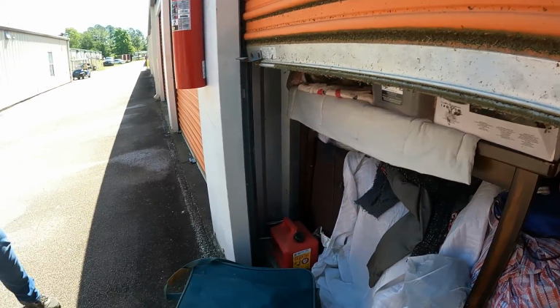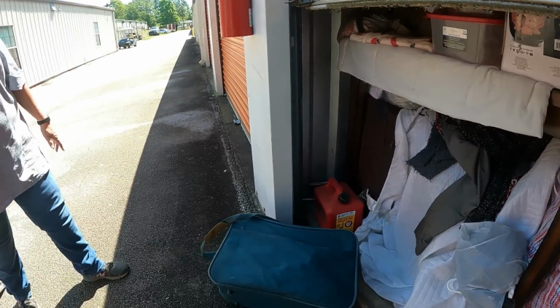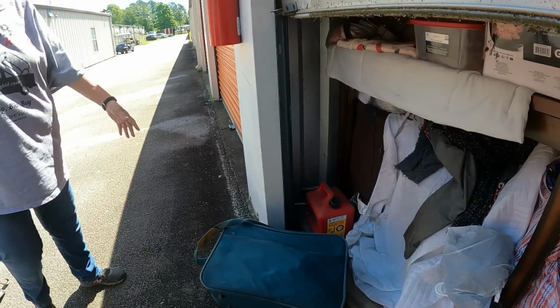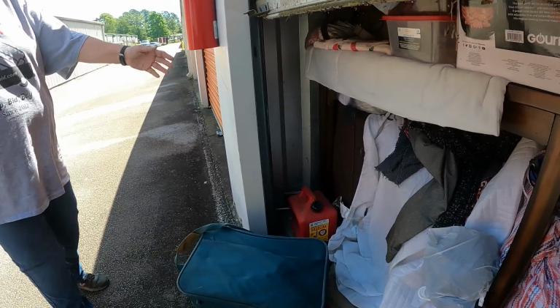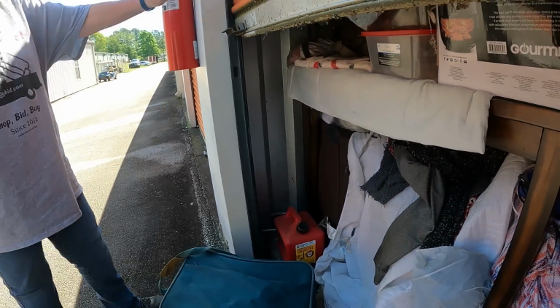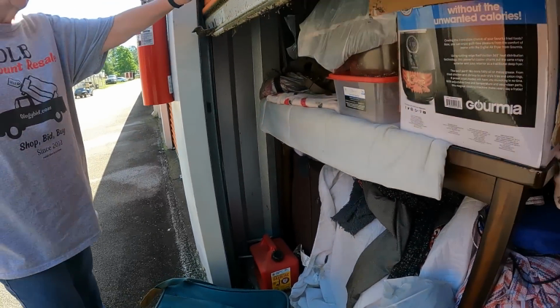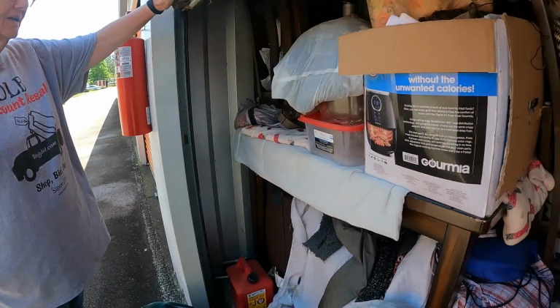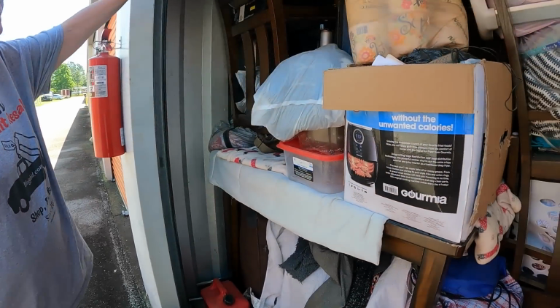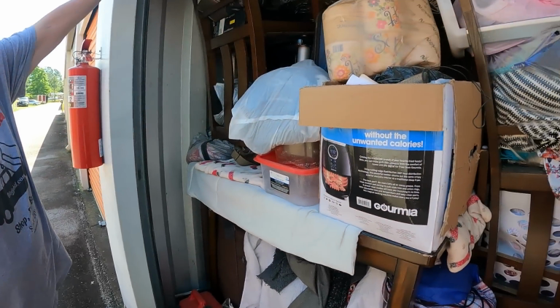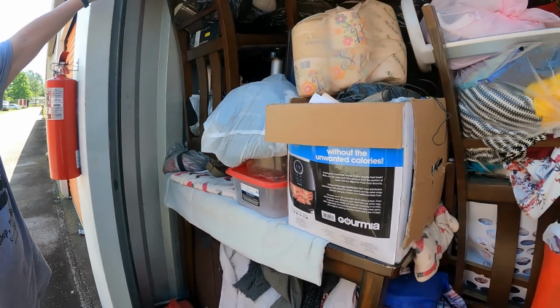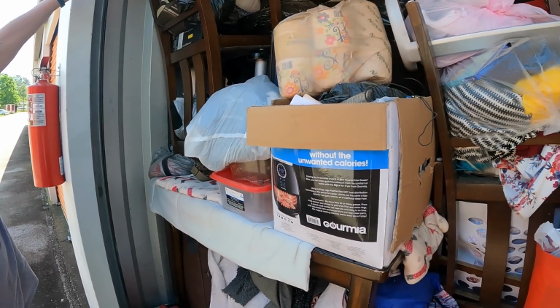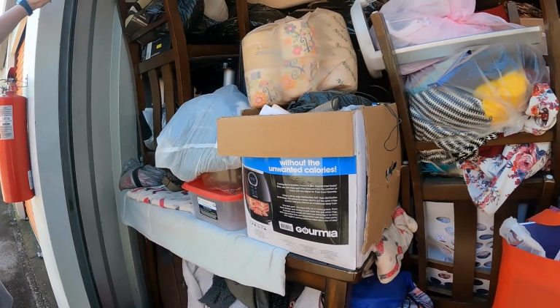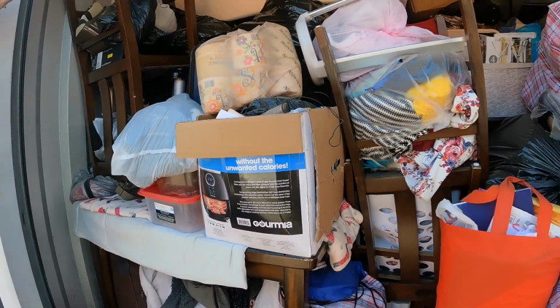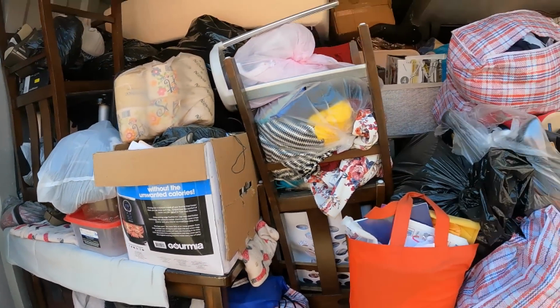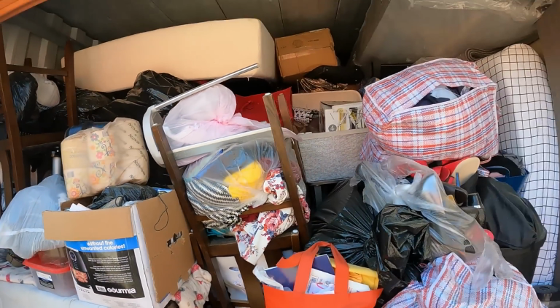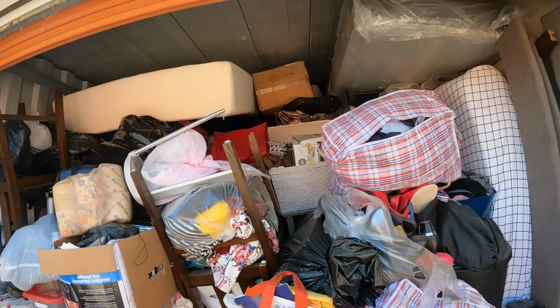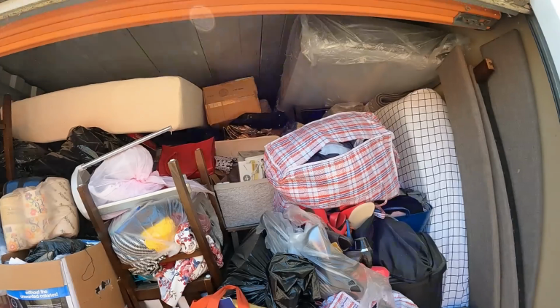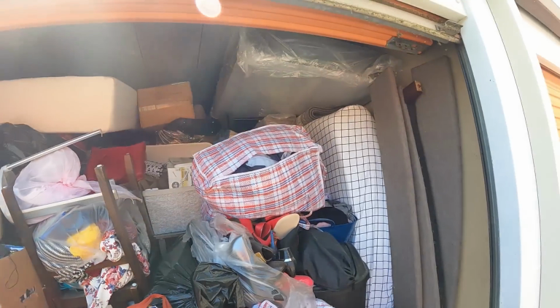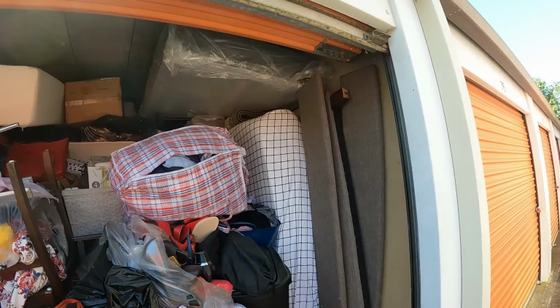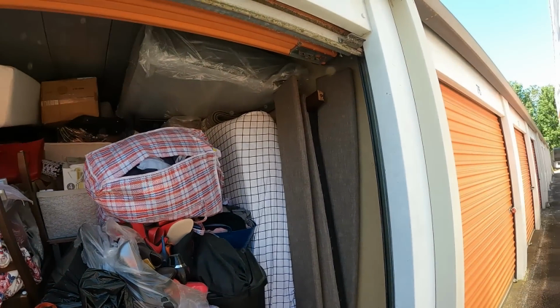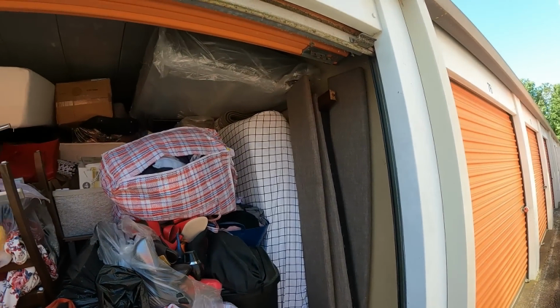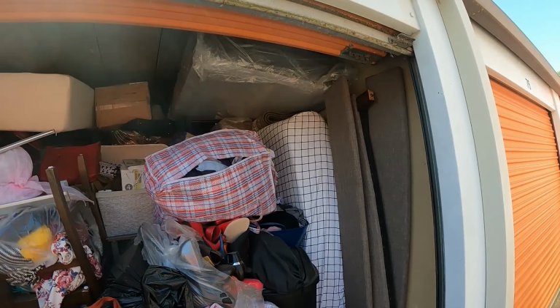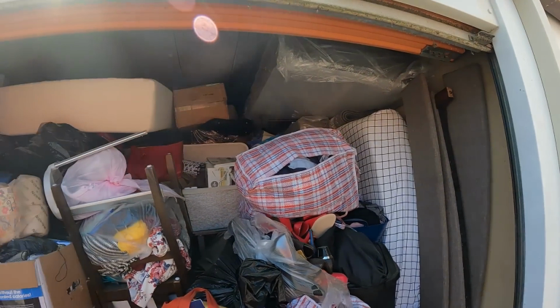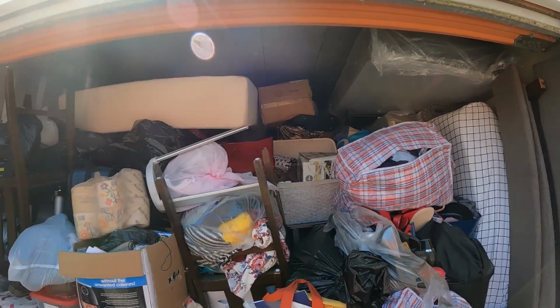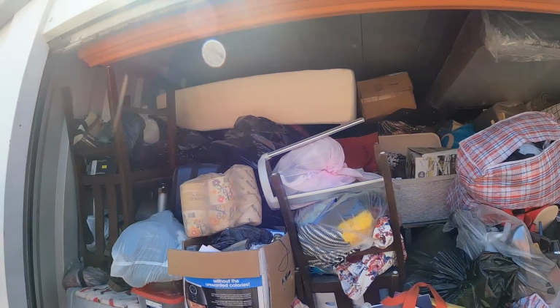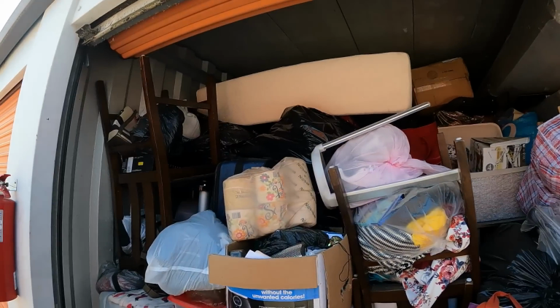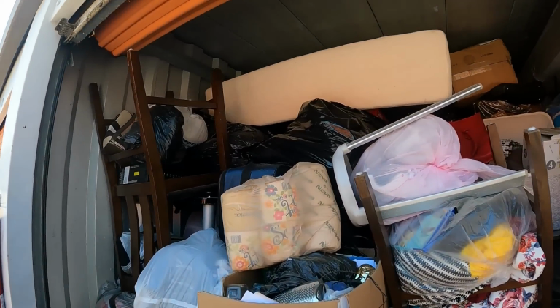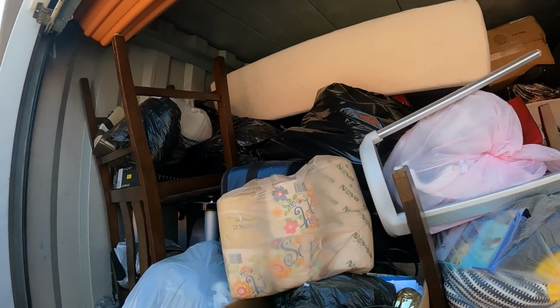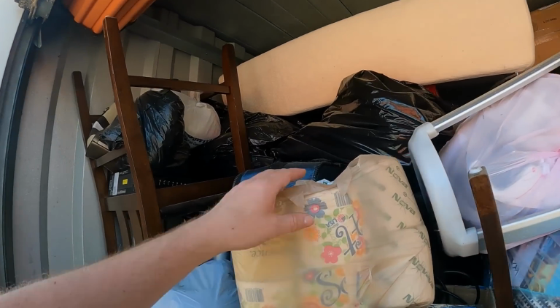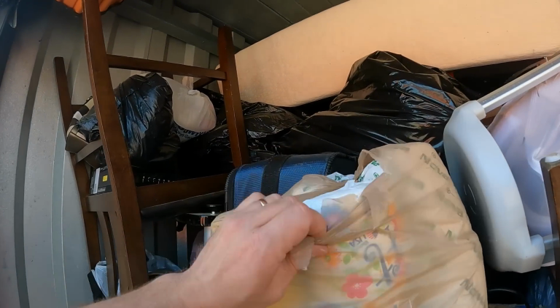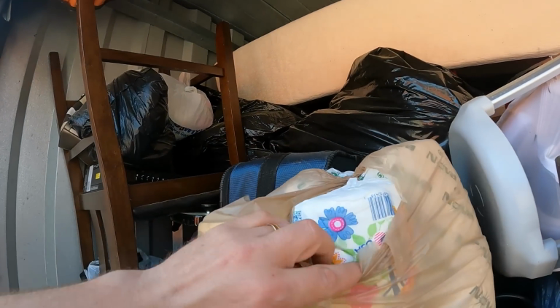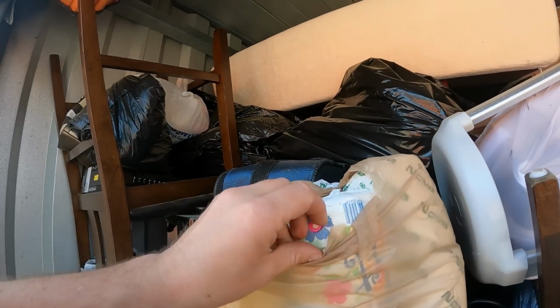We got stuff falling out, but it is full for sure. Oh, and we got toilet paper — you know who you are.